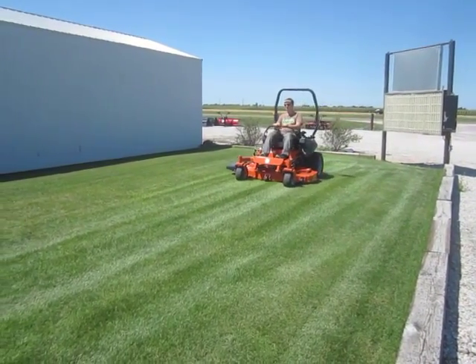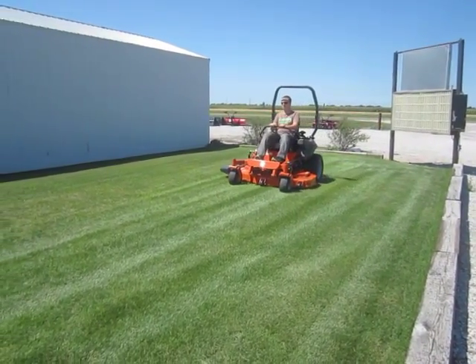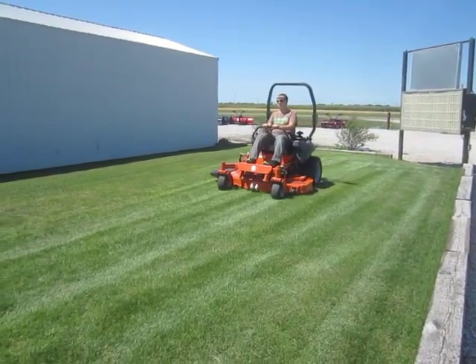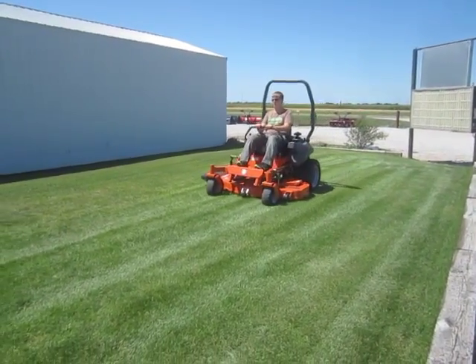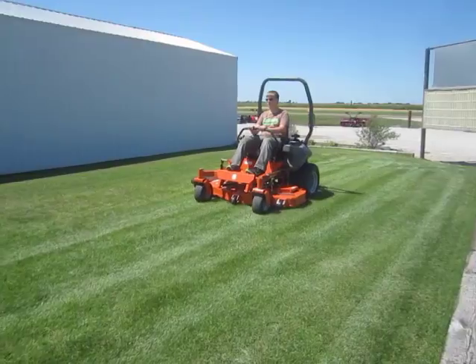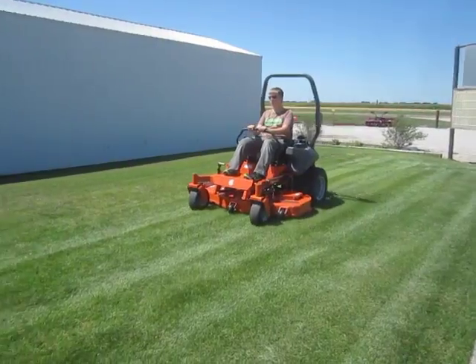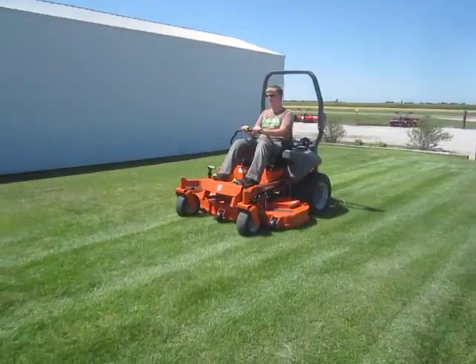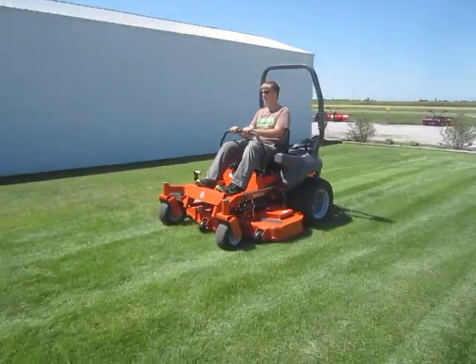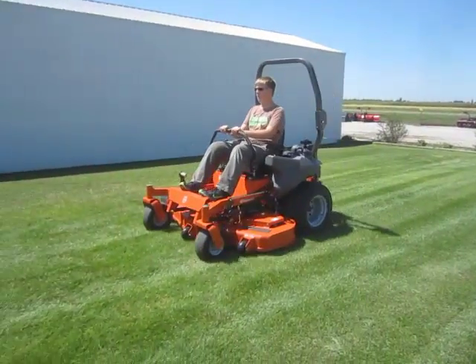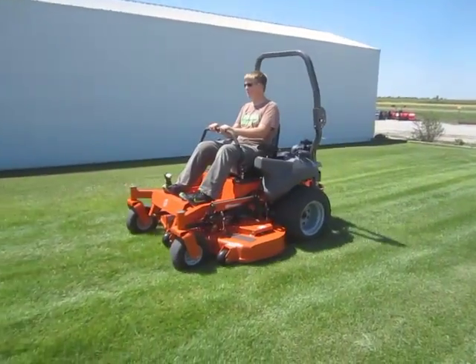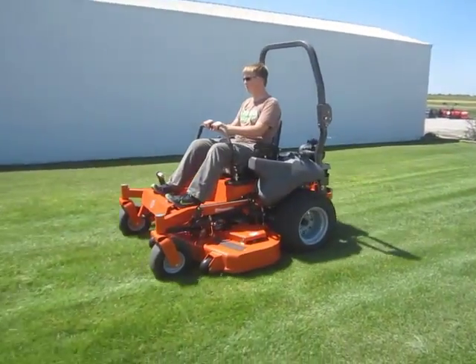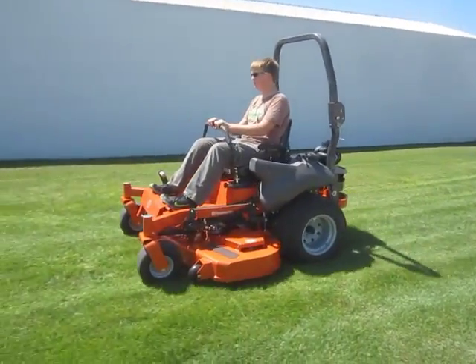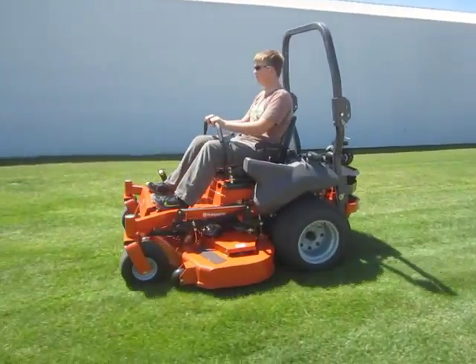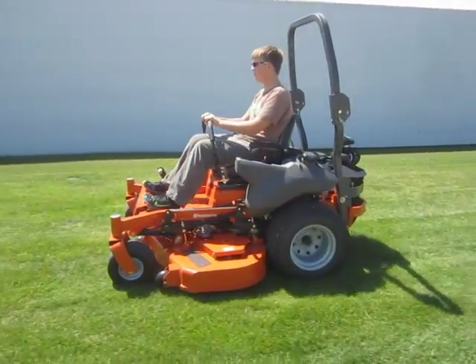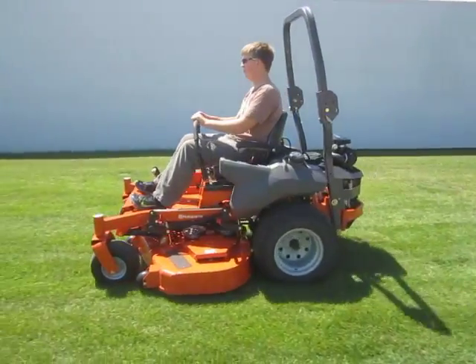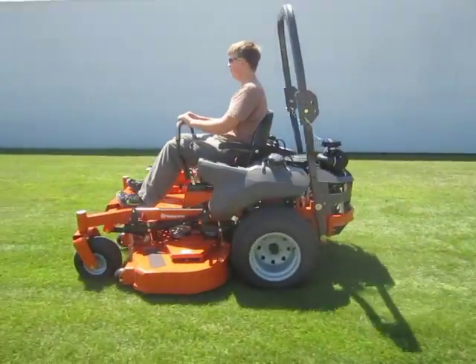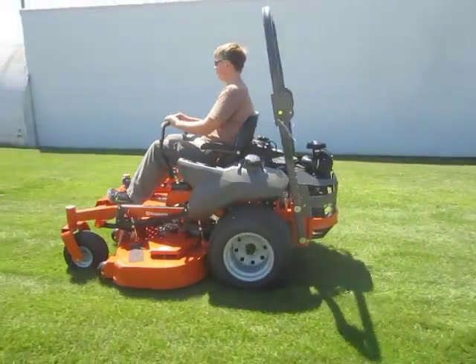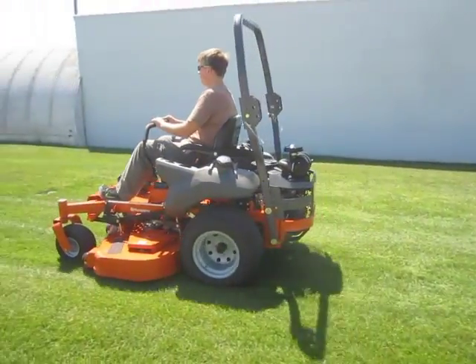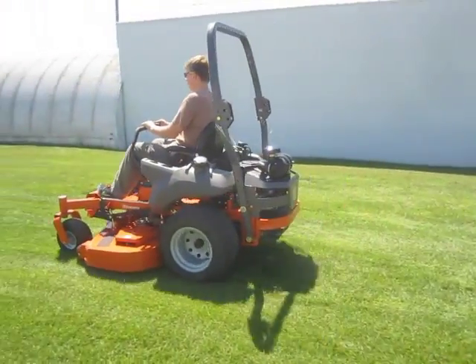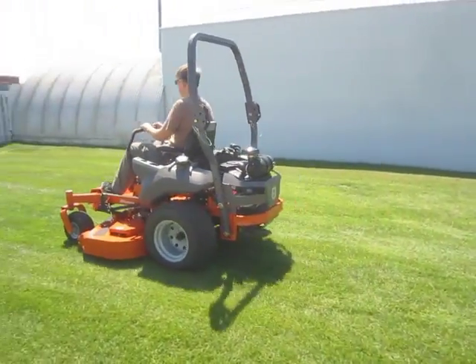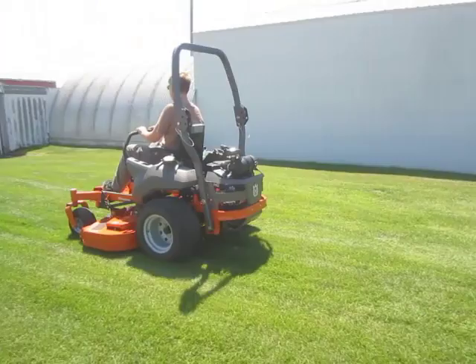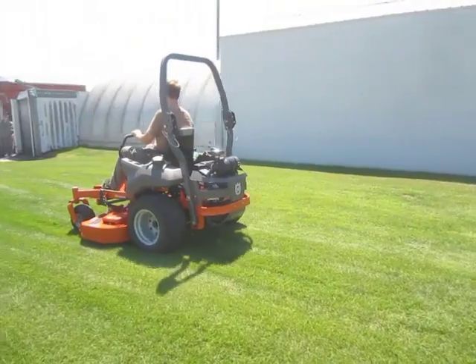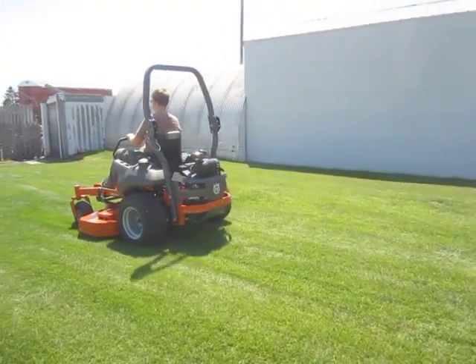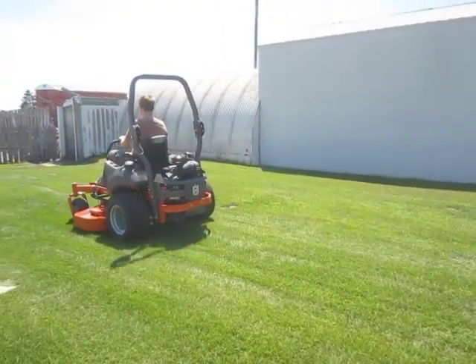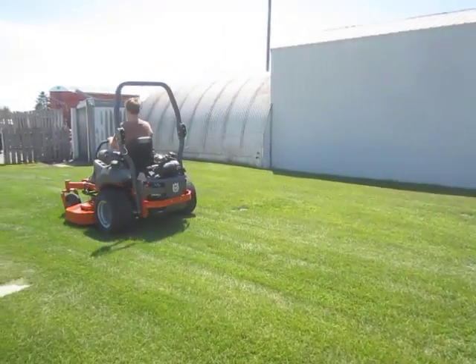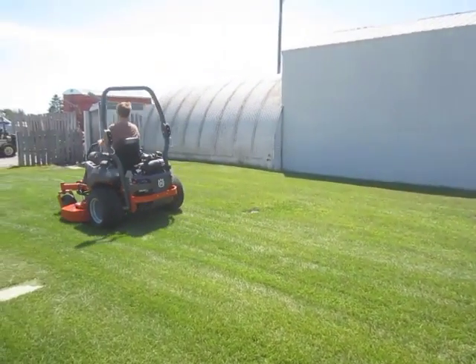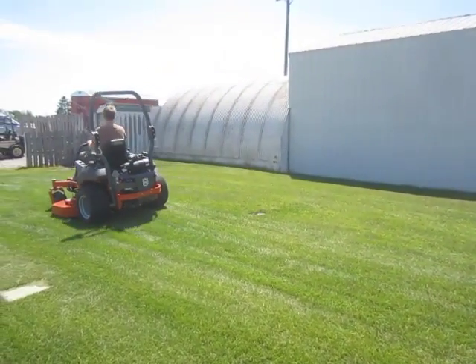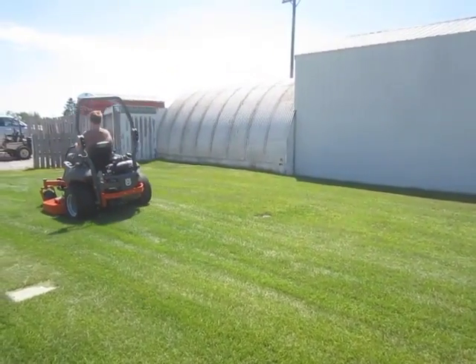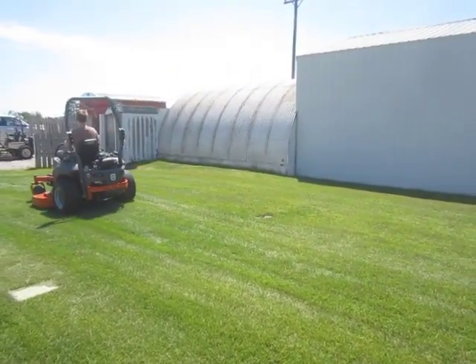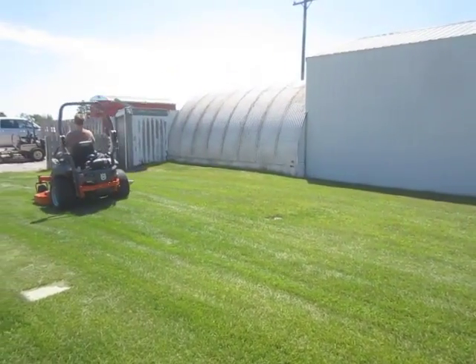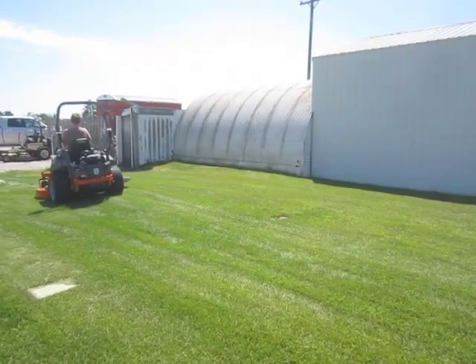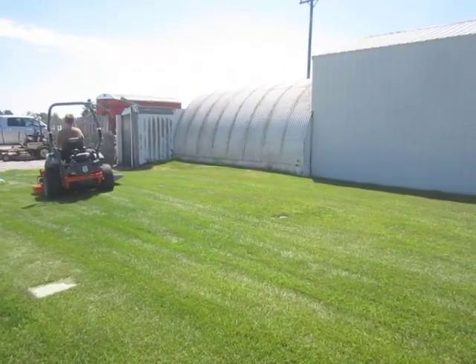It has electronic fuel injection. The rear tires are 23 by 10.5-12 and the front tires are 13 by 6.5-6. This is a demo model.